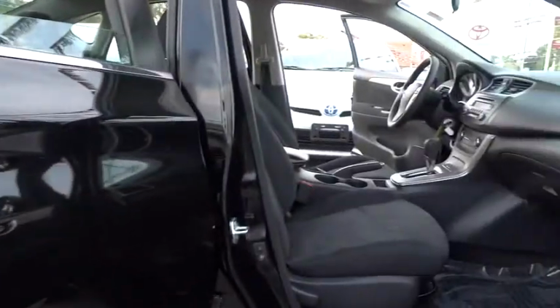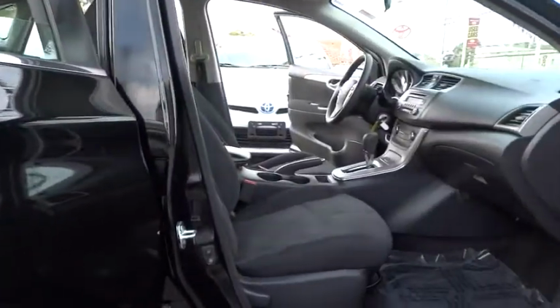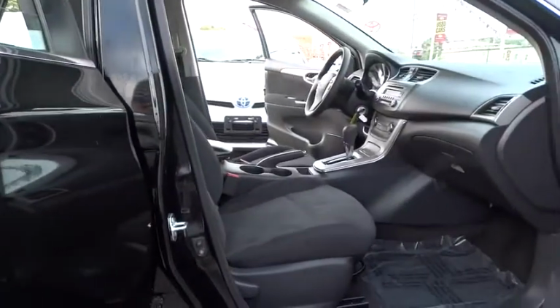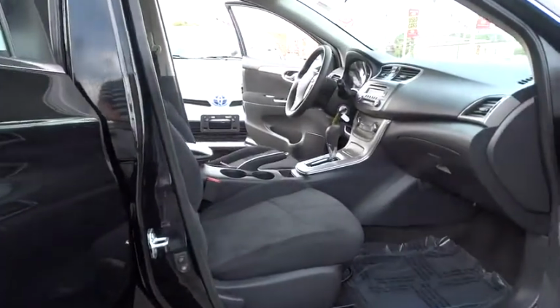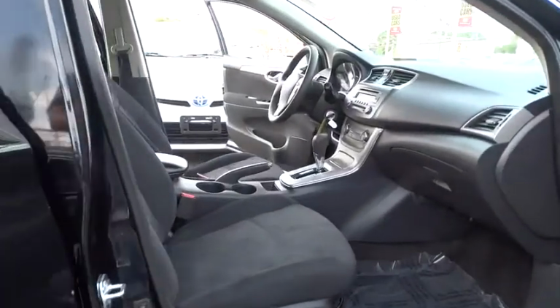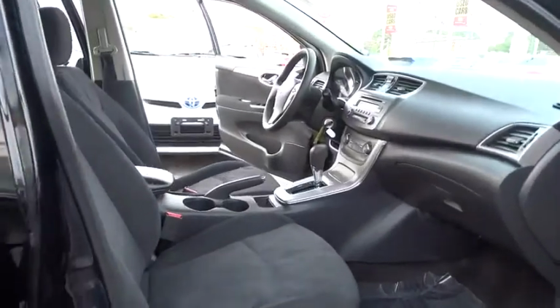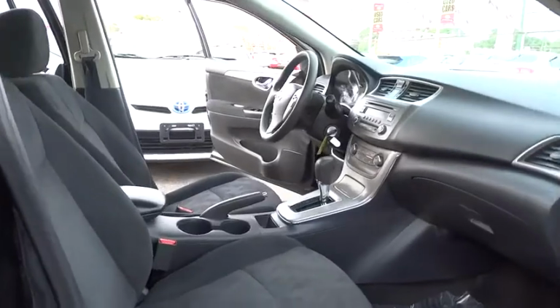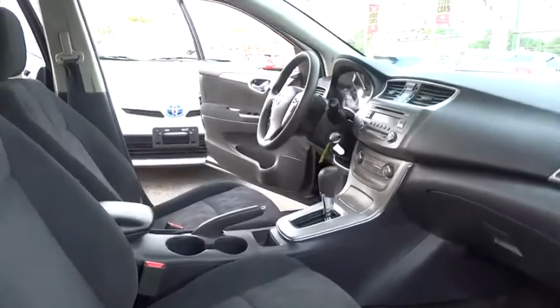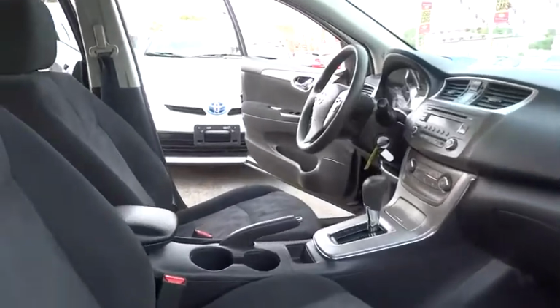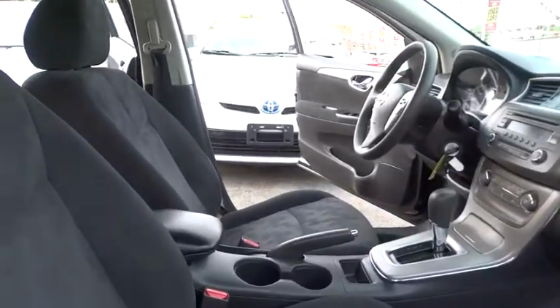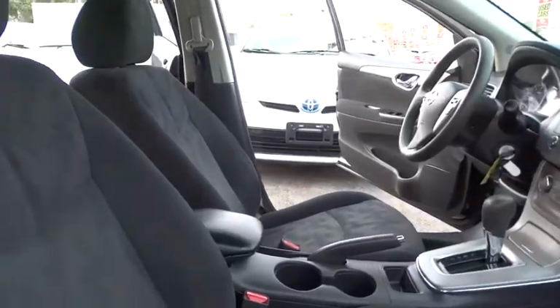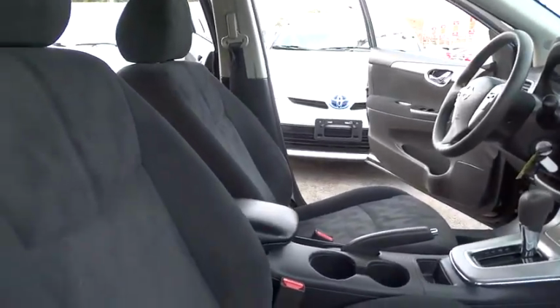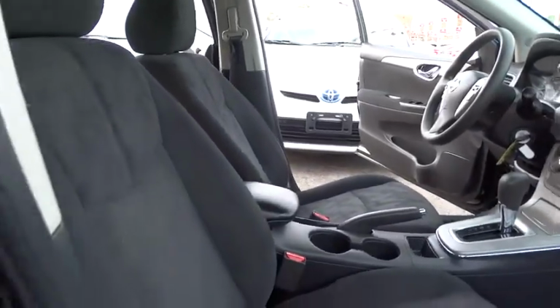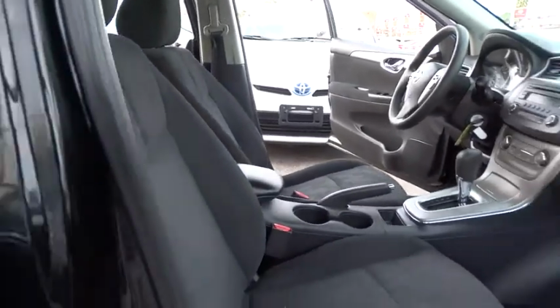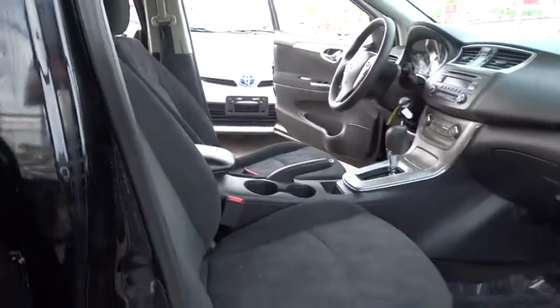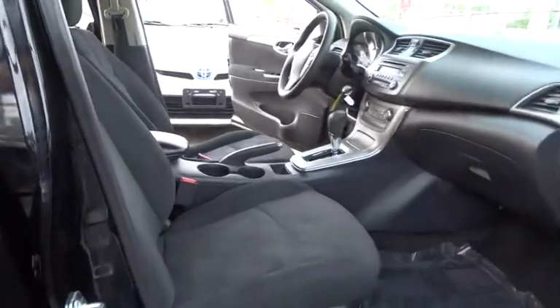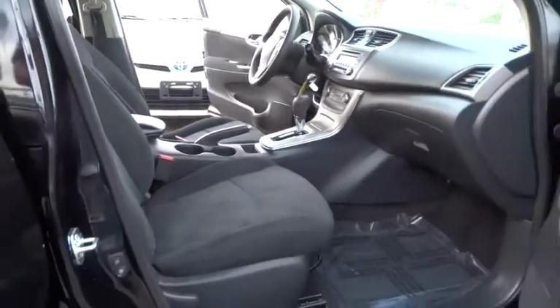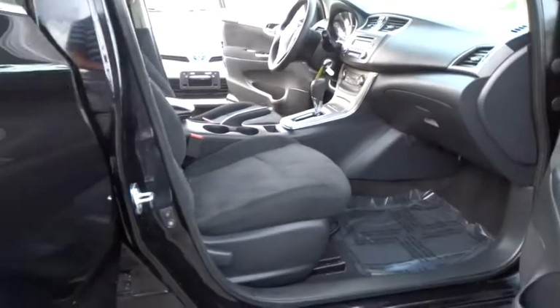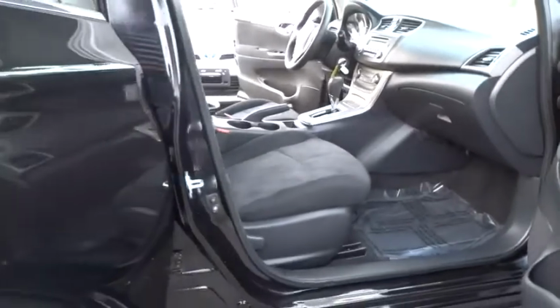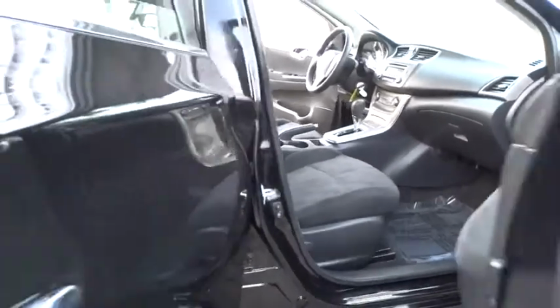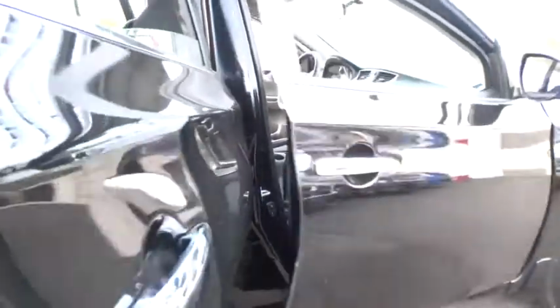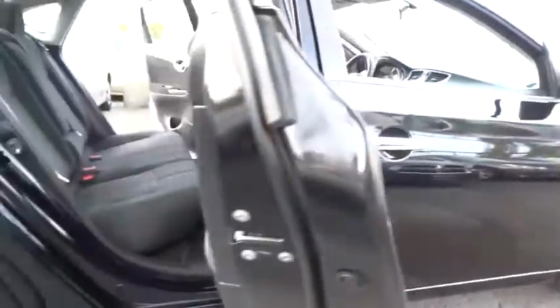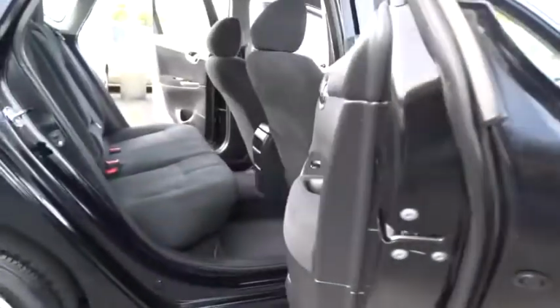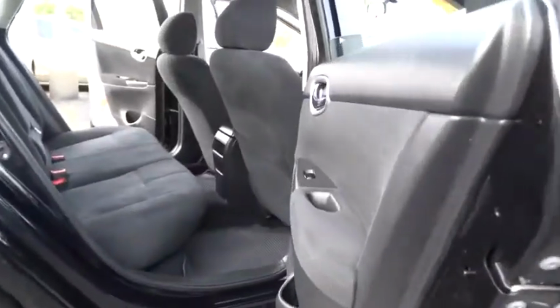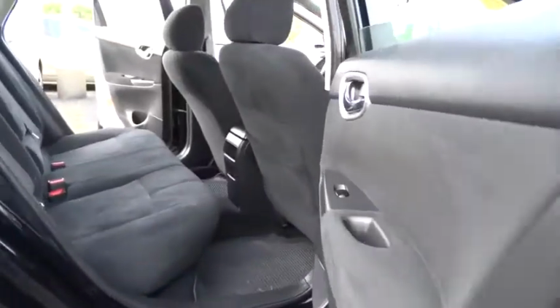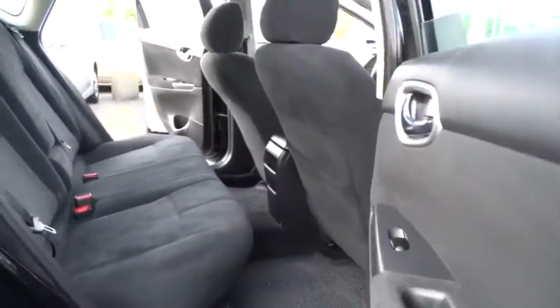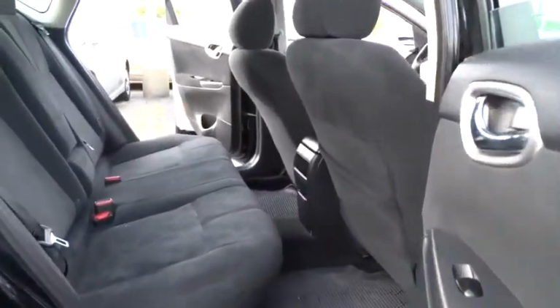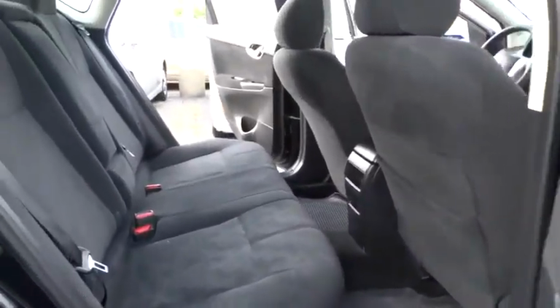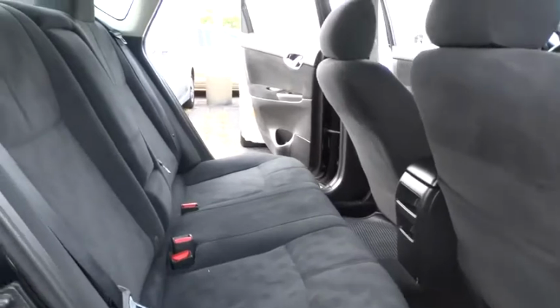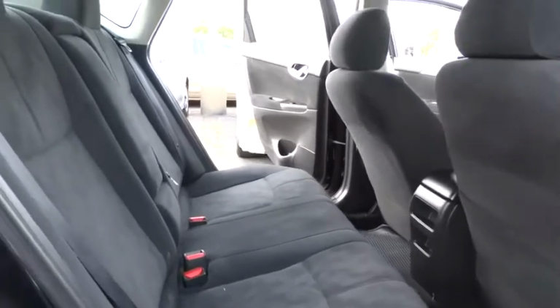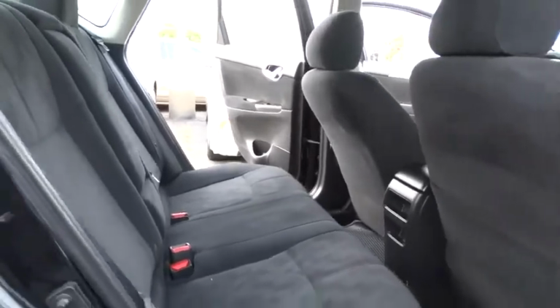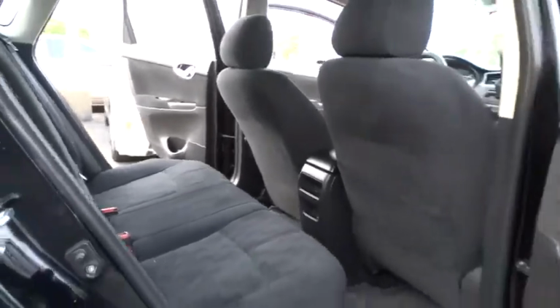This vehicle has less than 30,000 miles. Here are some of this vehicle's great options: stability control, keyless entry, anti-lock braking system, steering wheel audio controls, traction control, adjustable steering wheel, power steering.